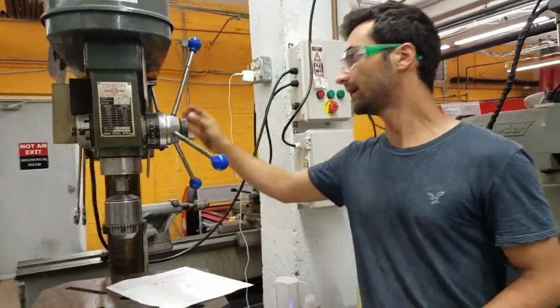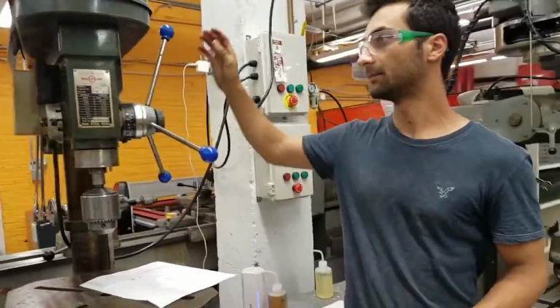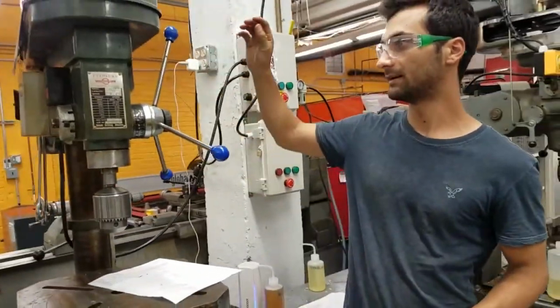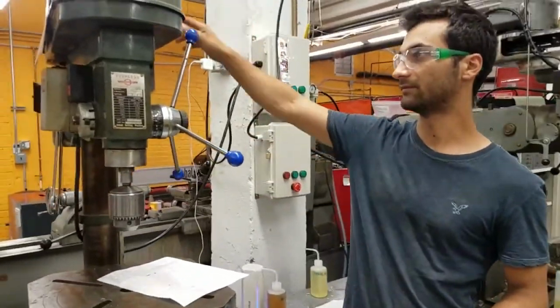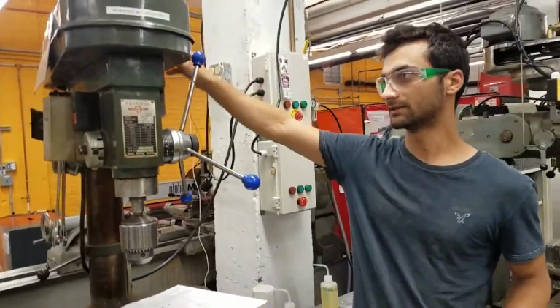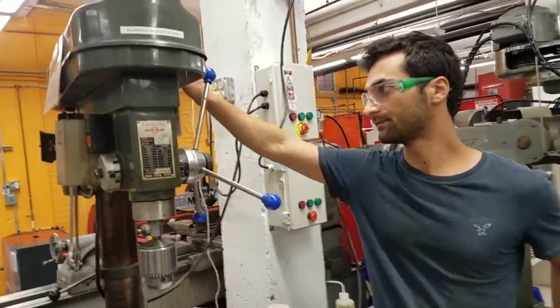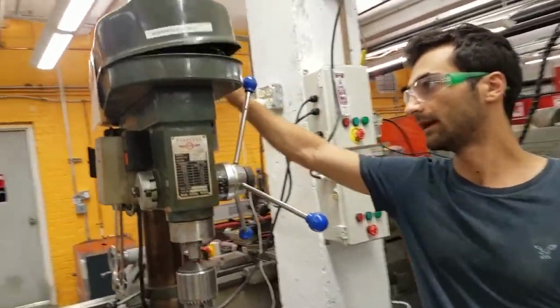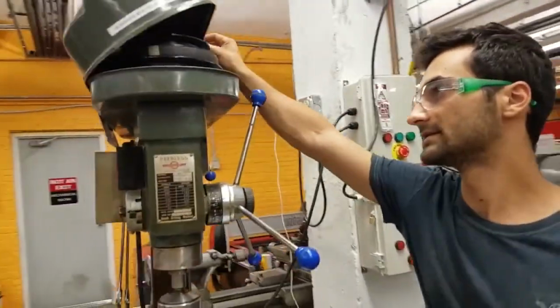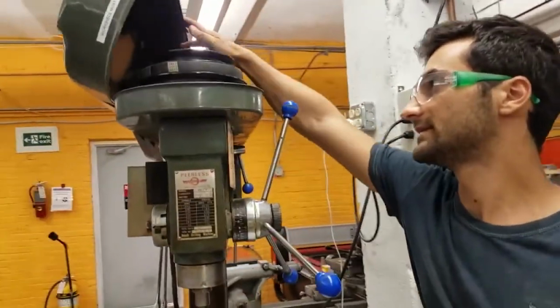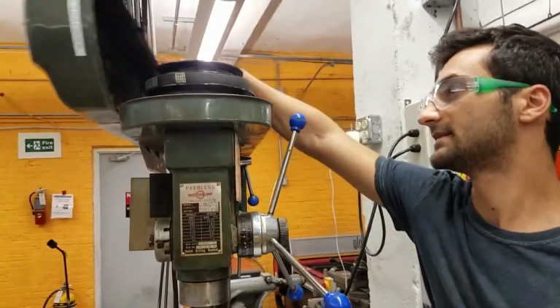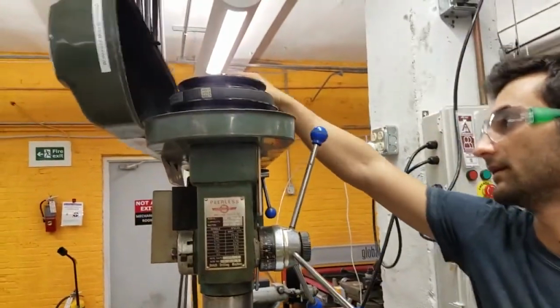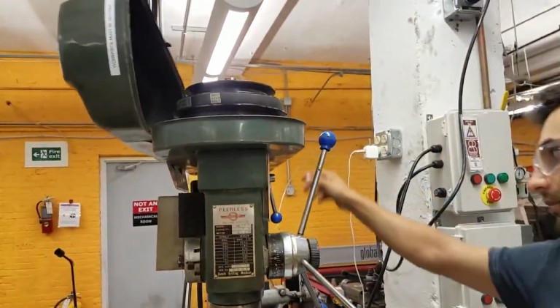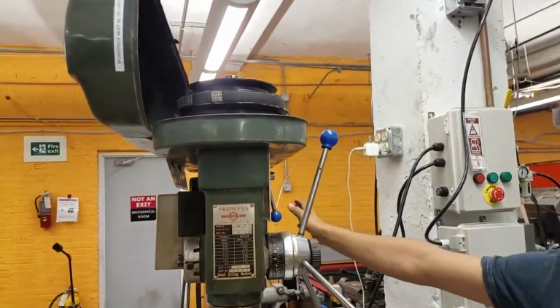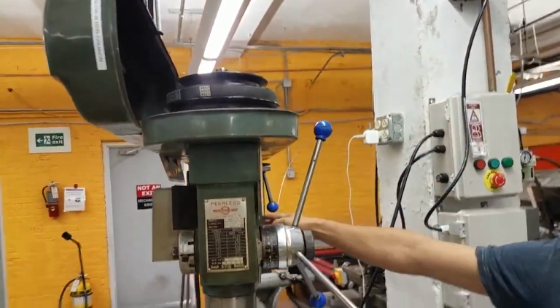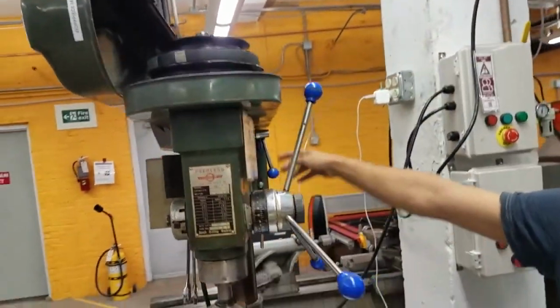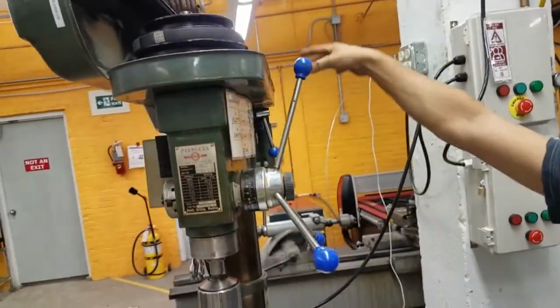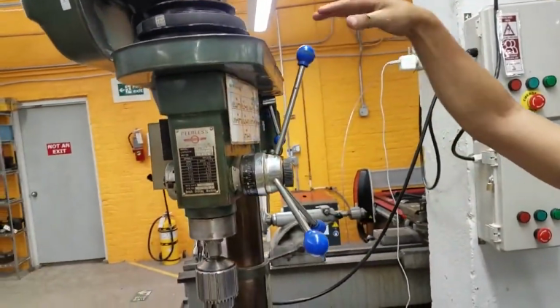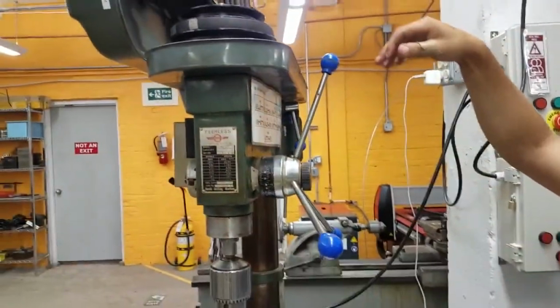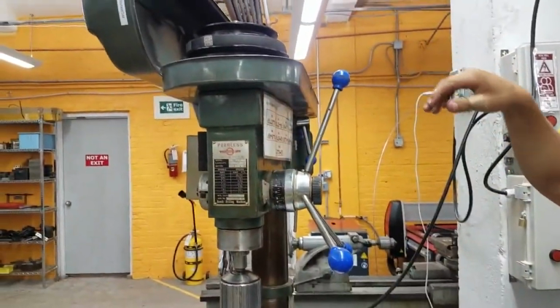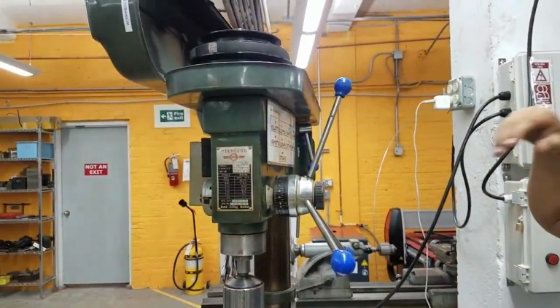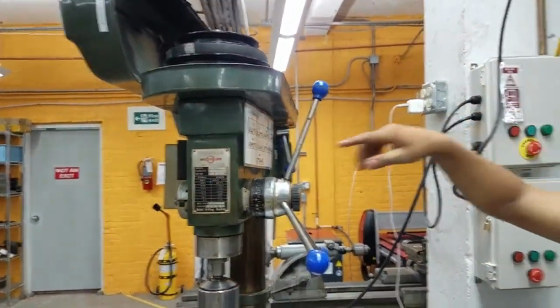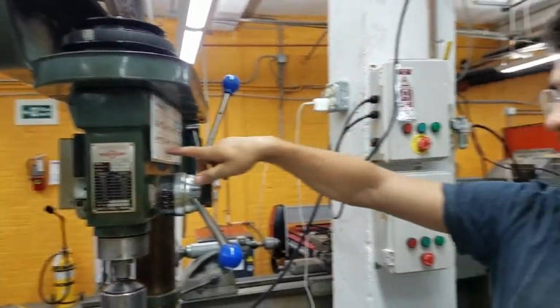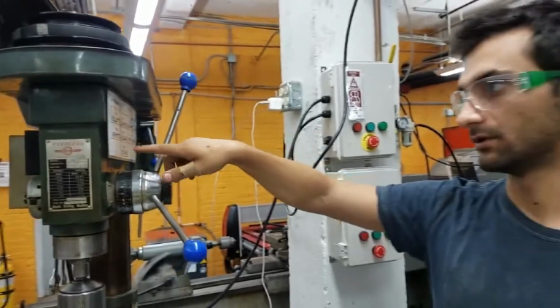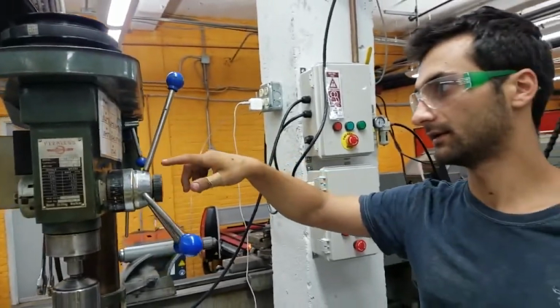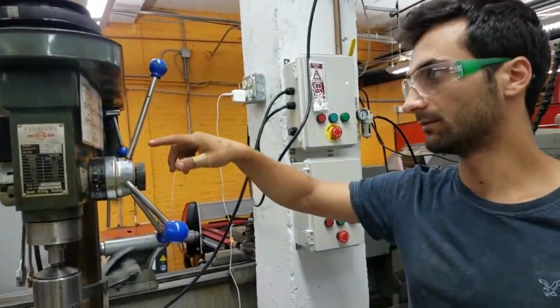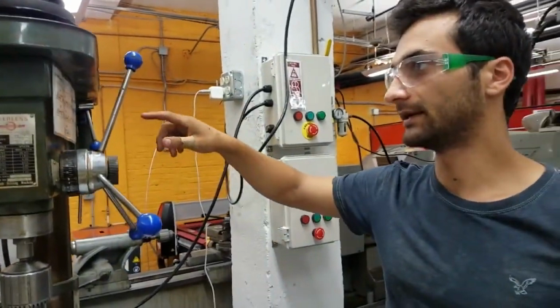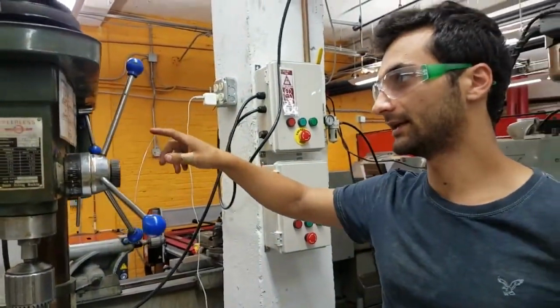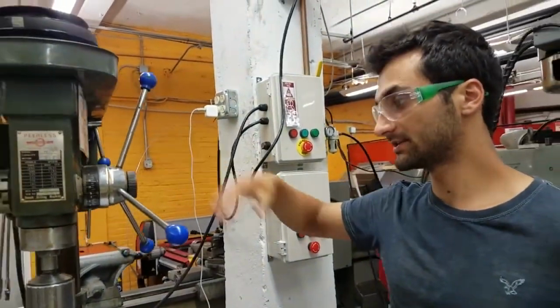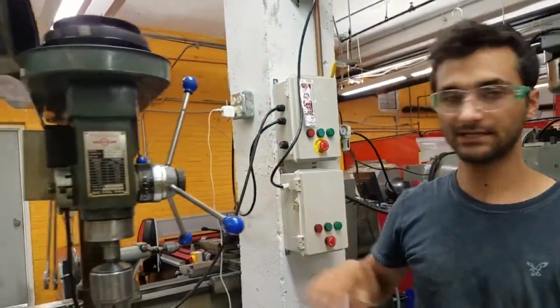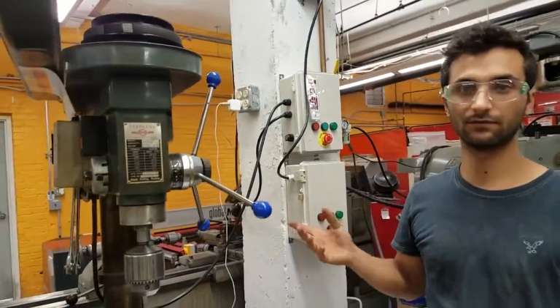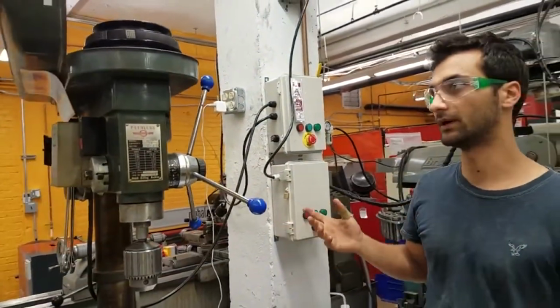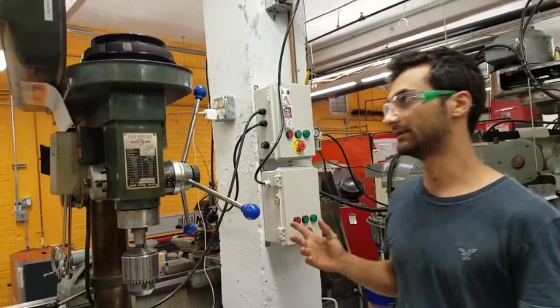Up top we have the belts. These take the spinning of the motor on the back and change the speed. There's a little chart on the side that we'll look at in a bit, and that changes the speed to whatever we want it to be.